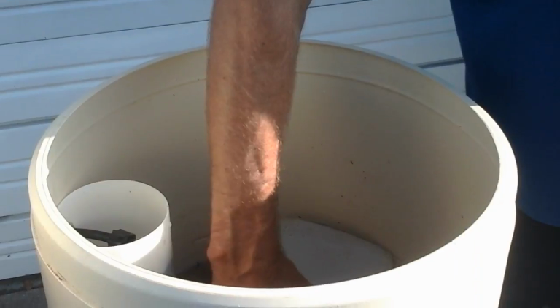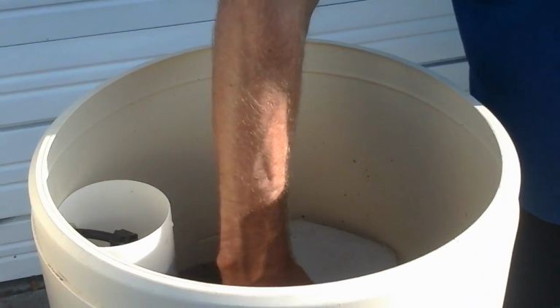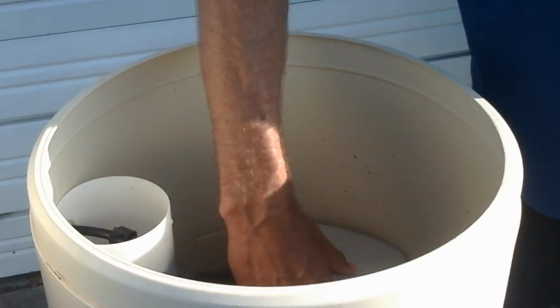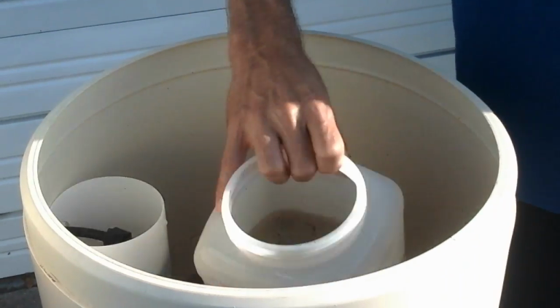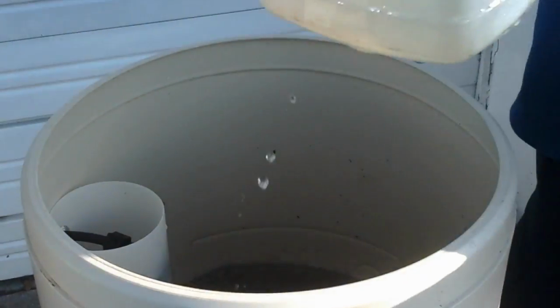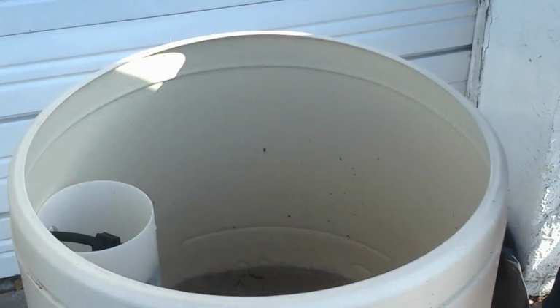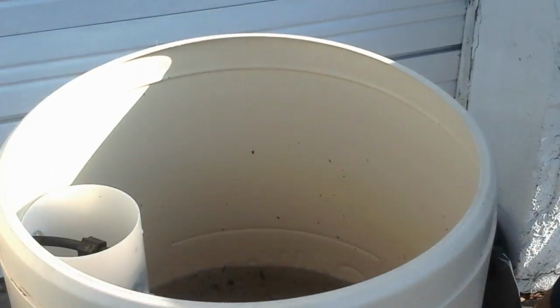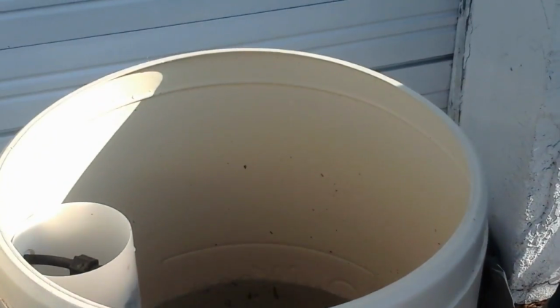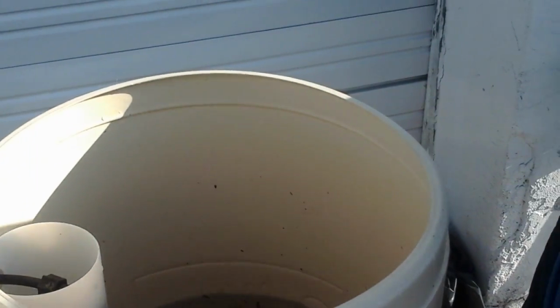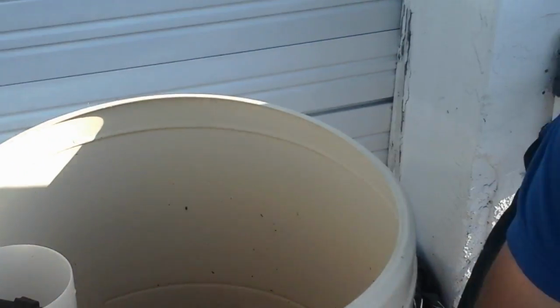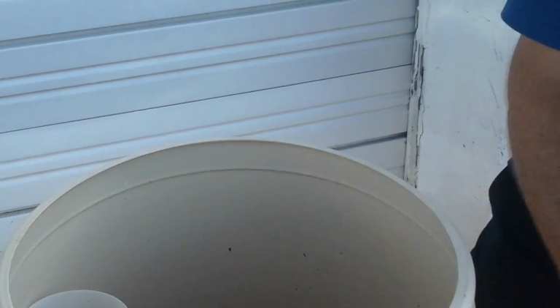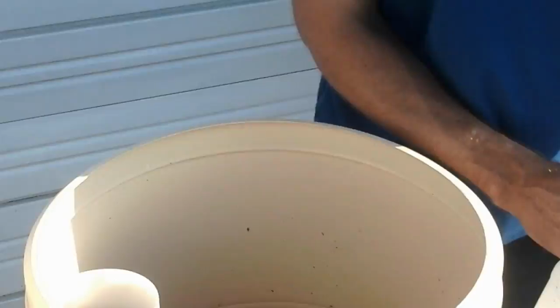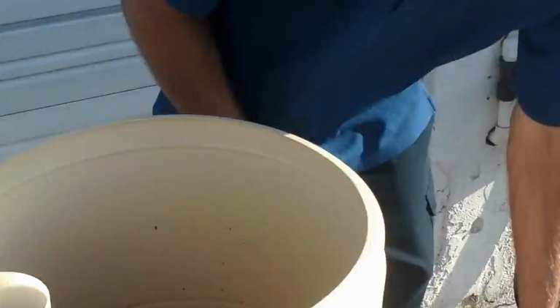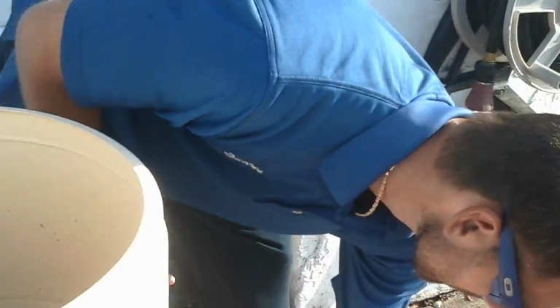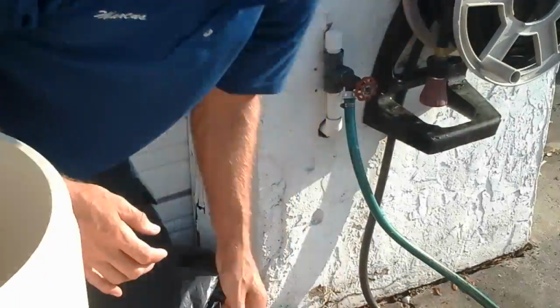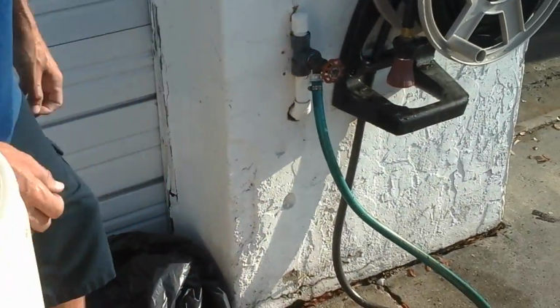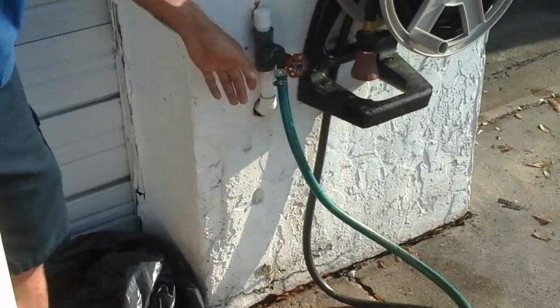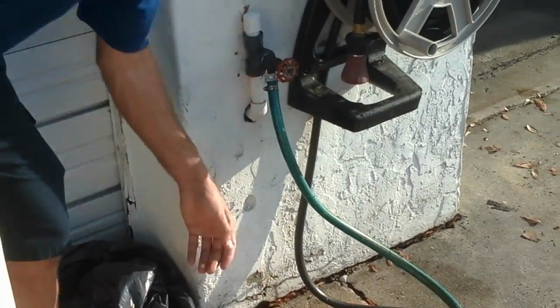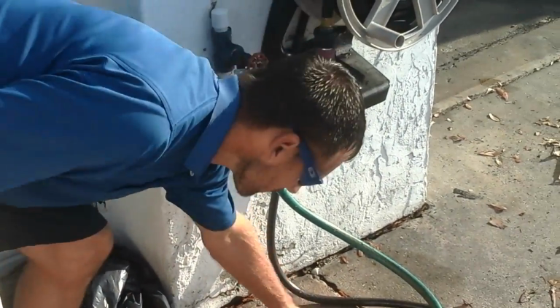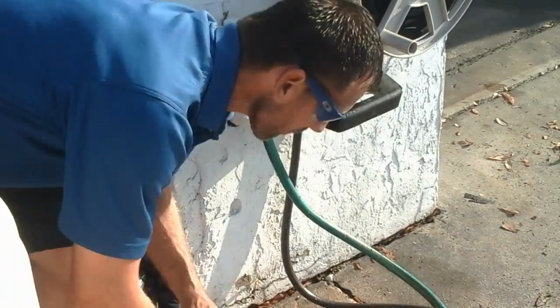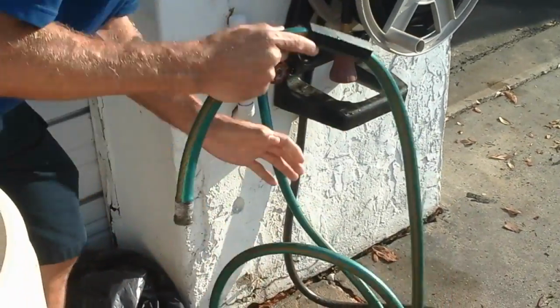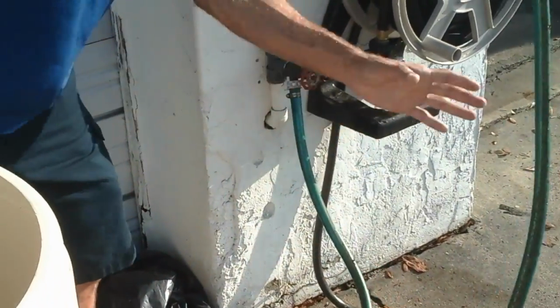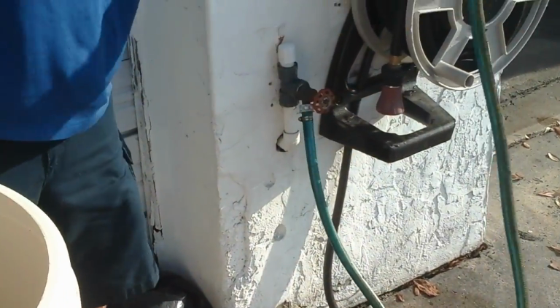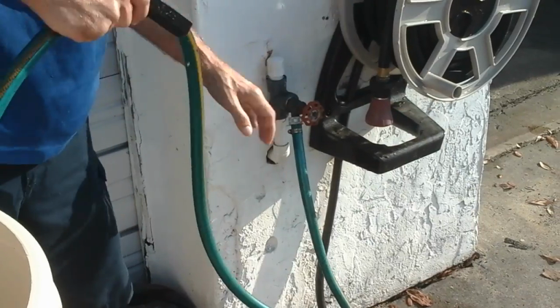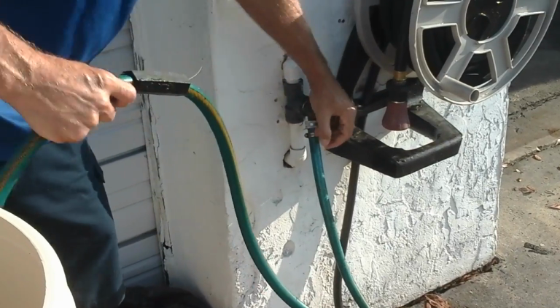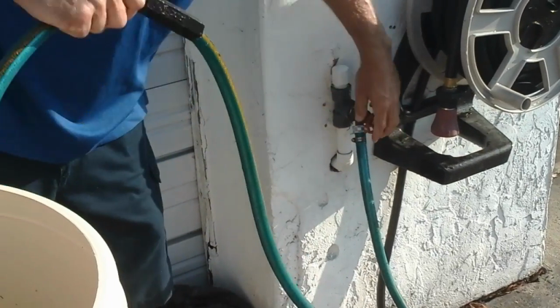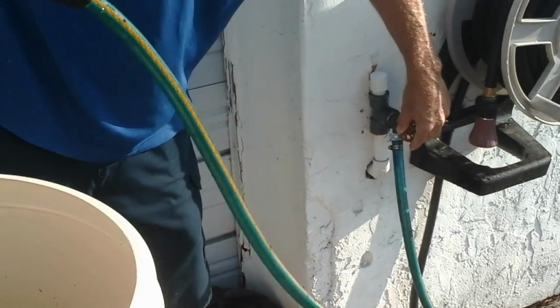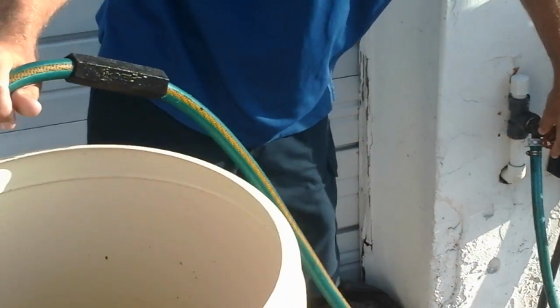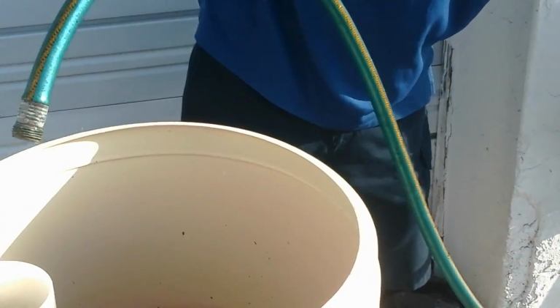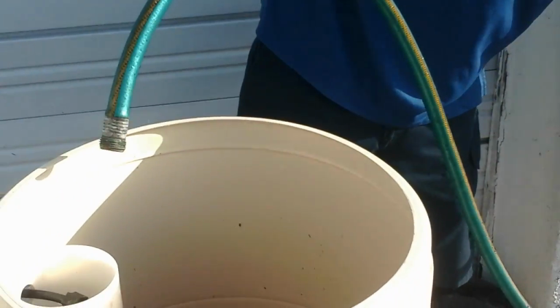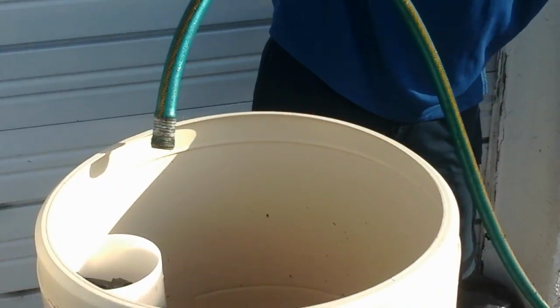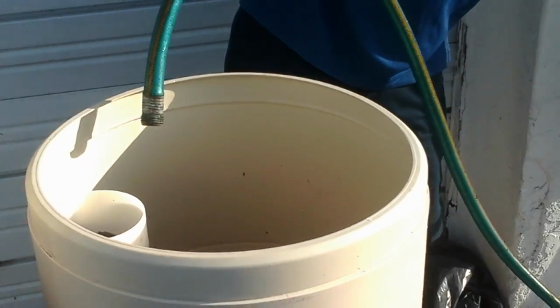After you get all the debris out, go ahead and go to your garden hose. Find the shortest garden hose you have, hook it up and turn it on. You're going to need to purge the air from the garden hose.